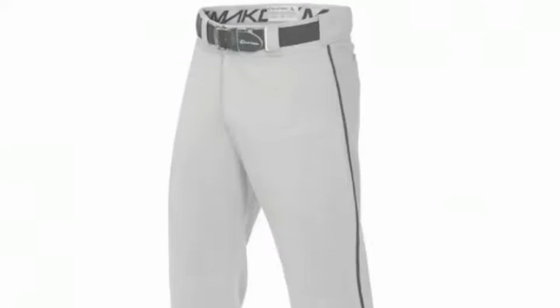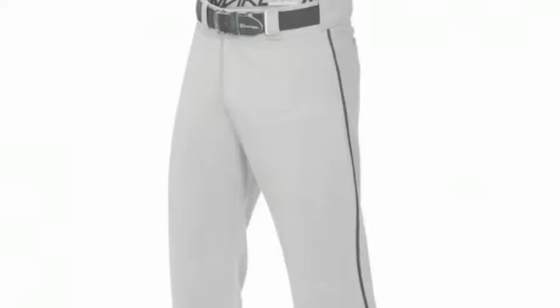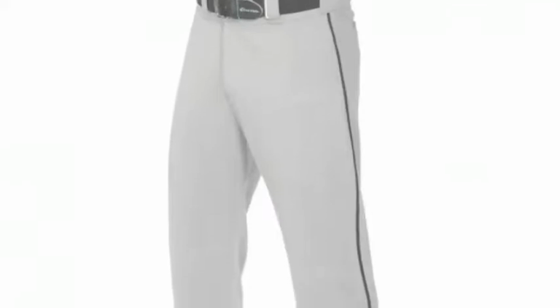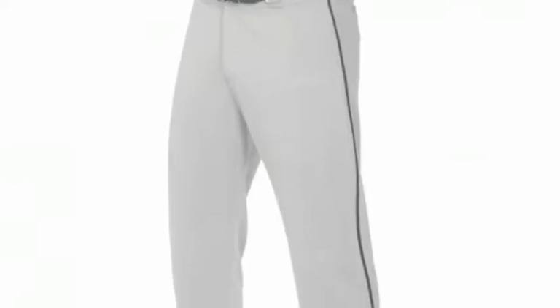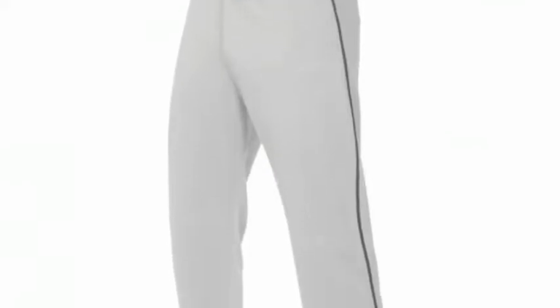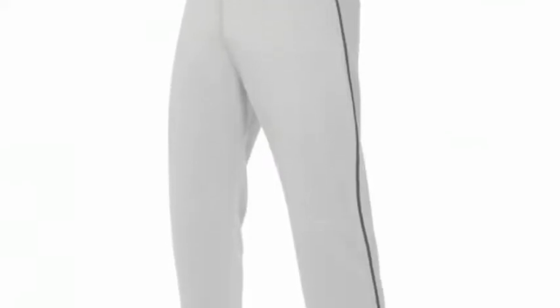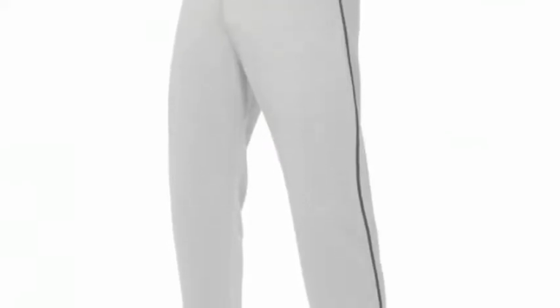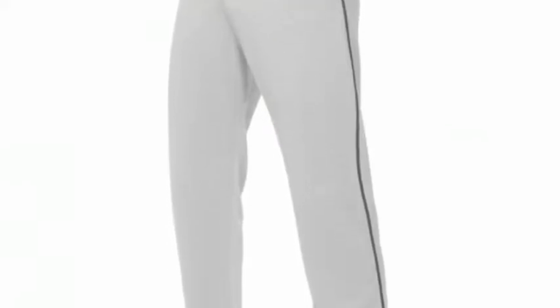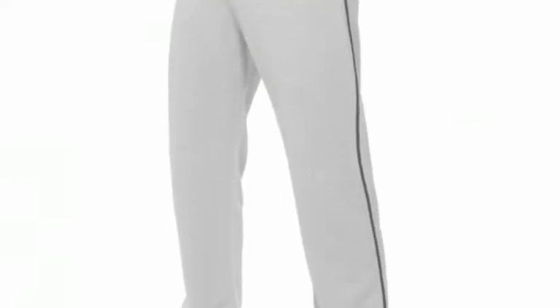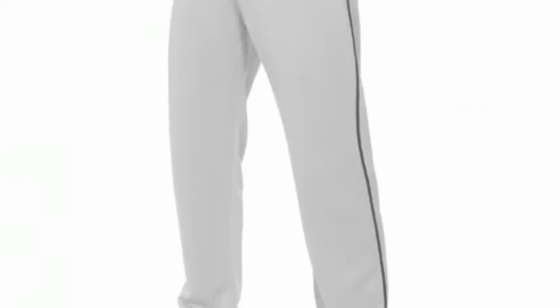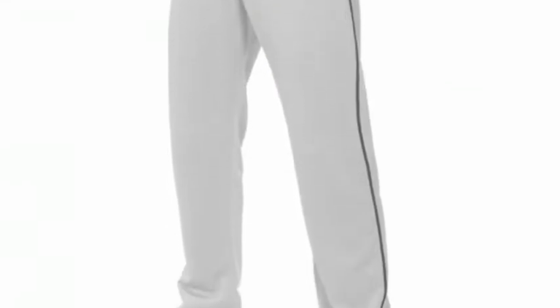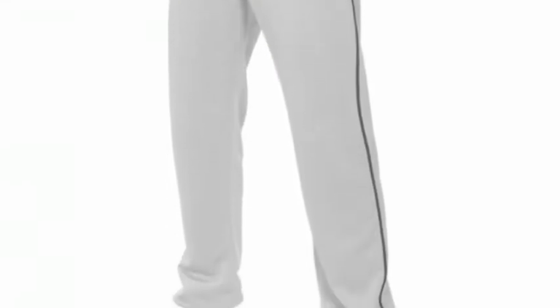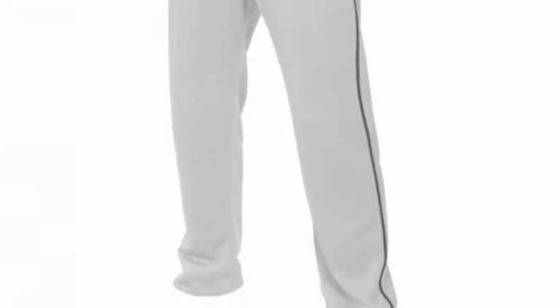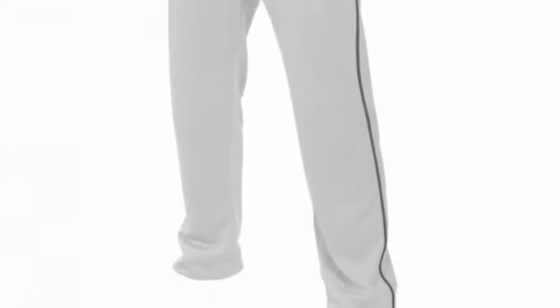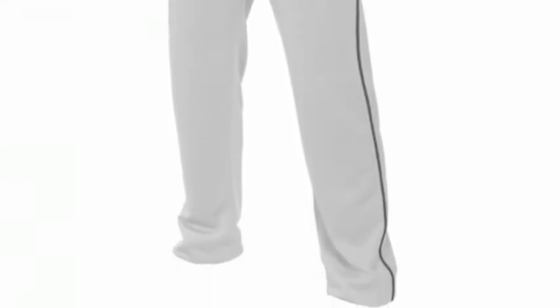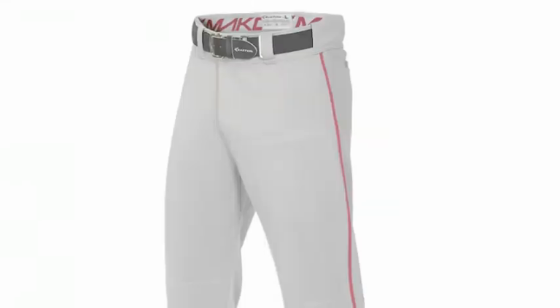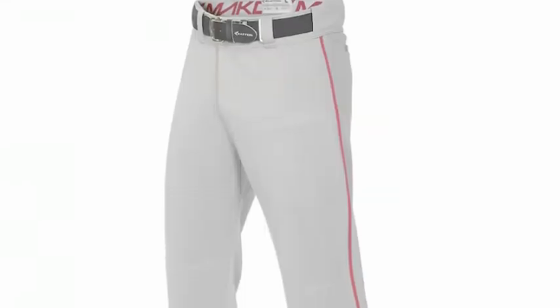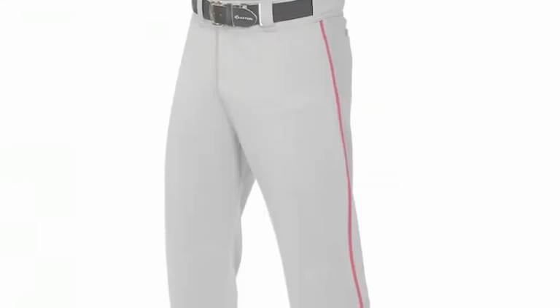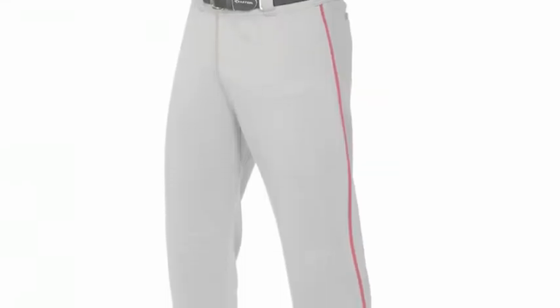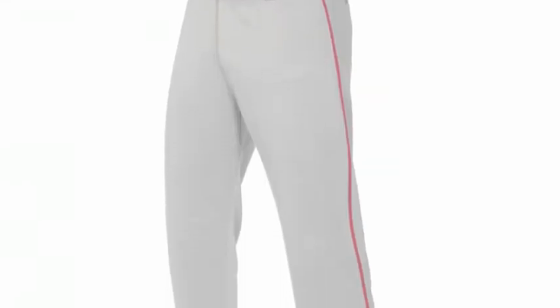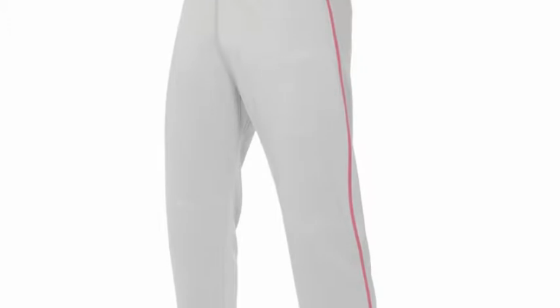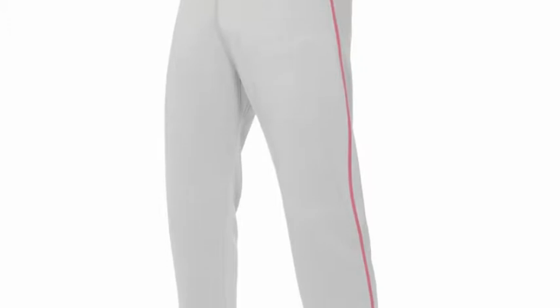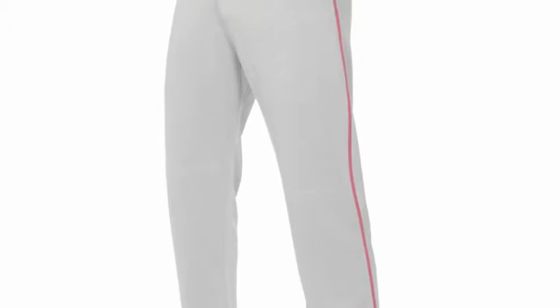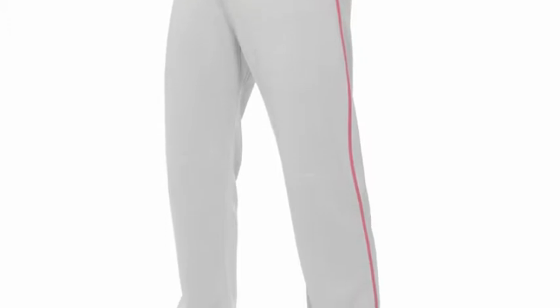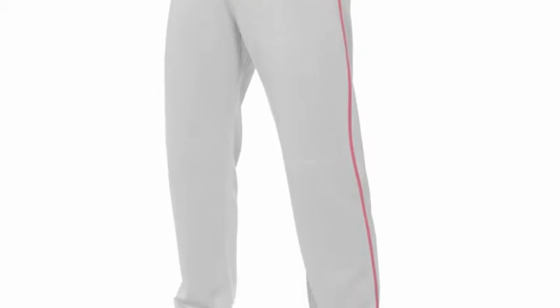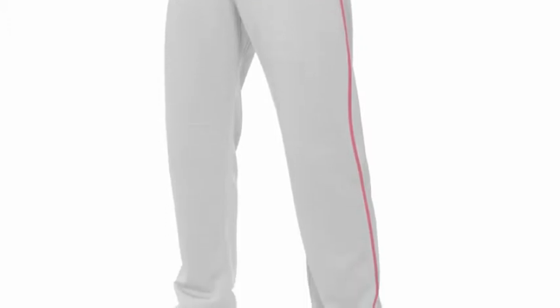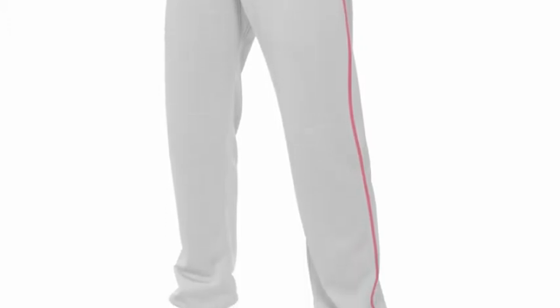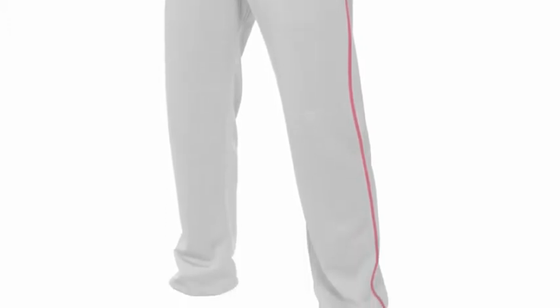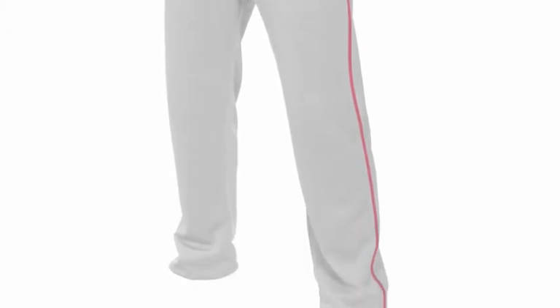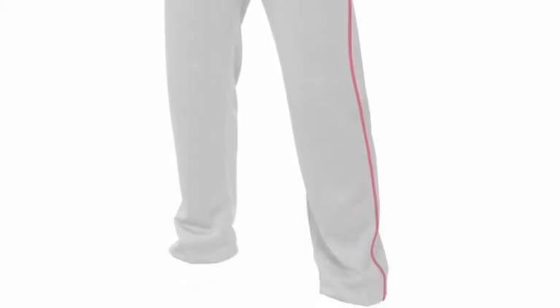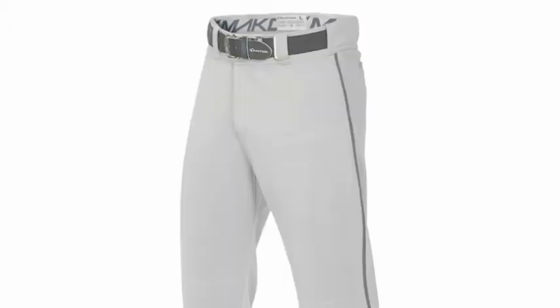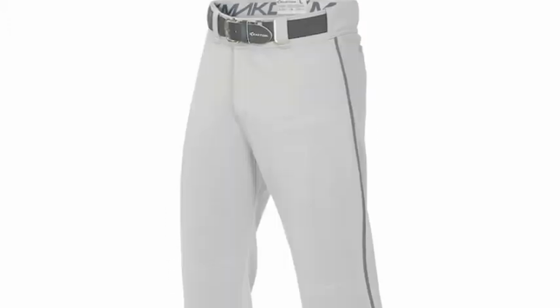Easton Mako 2 baseball pants are a popular choice of apparel for baseball players. They are available for players of all ages and abilities.